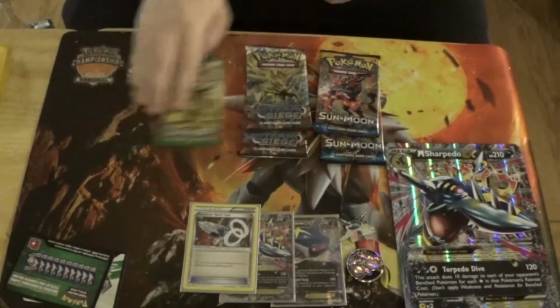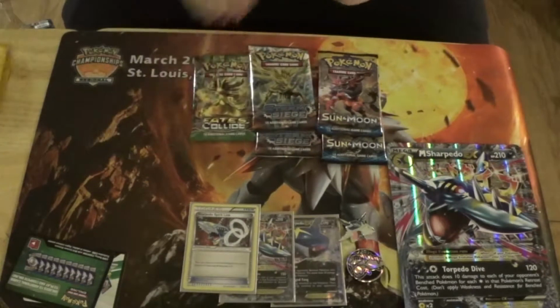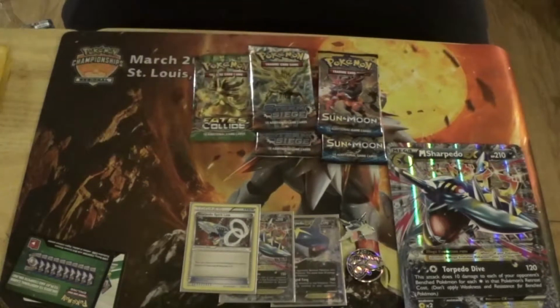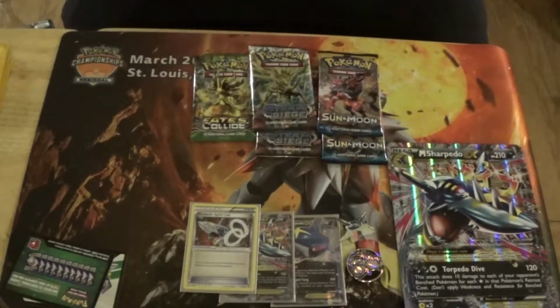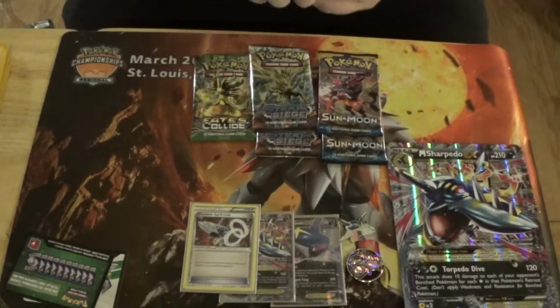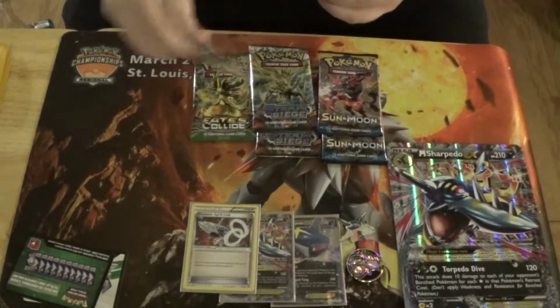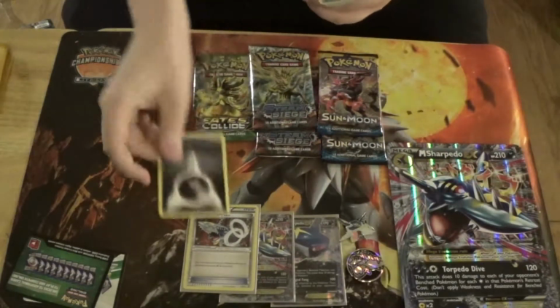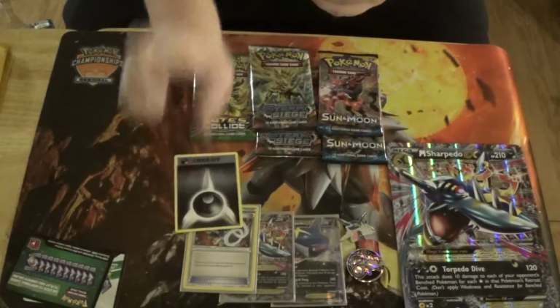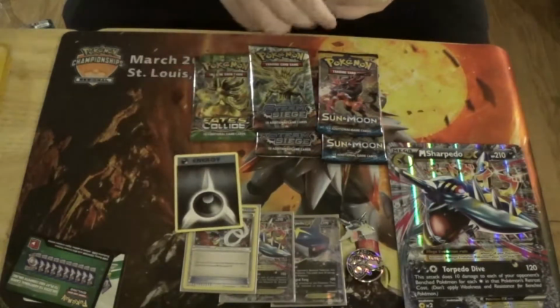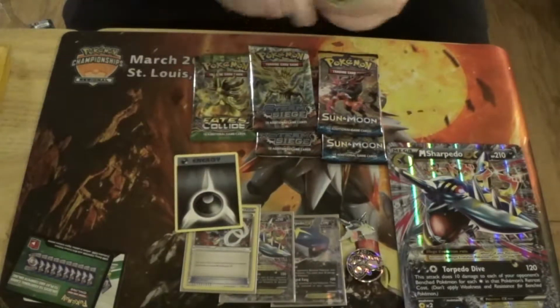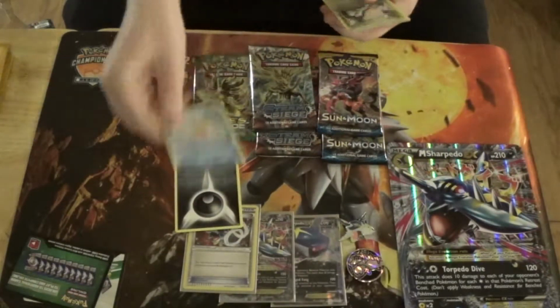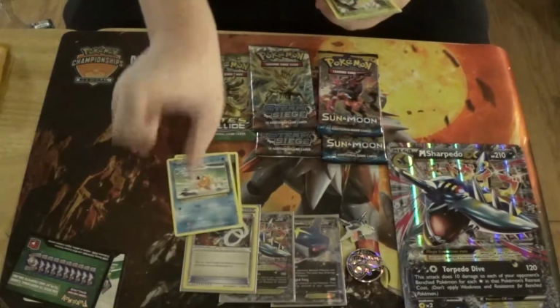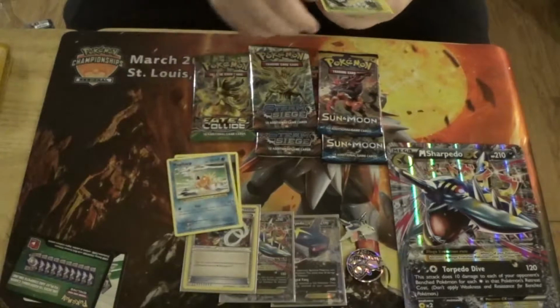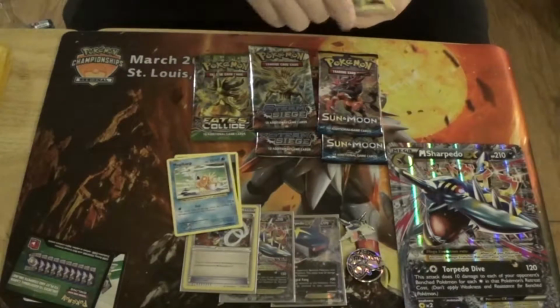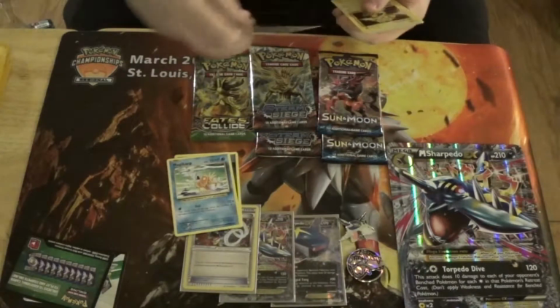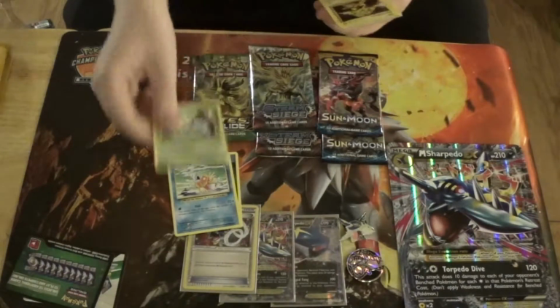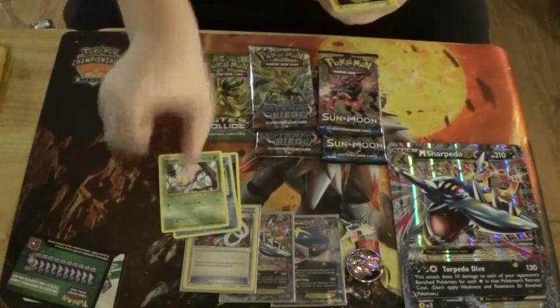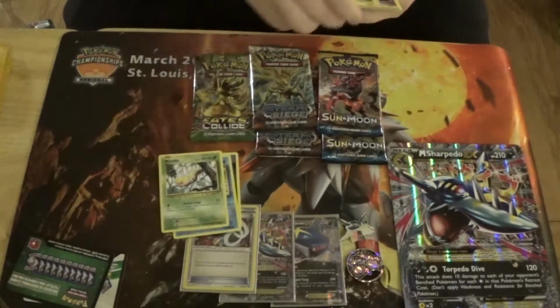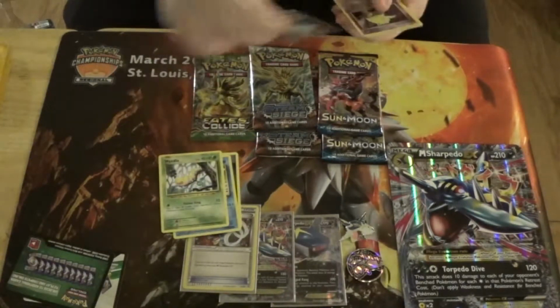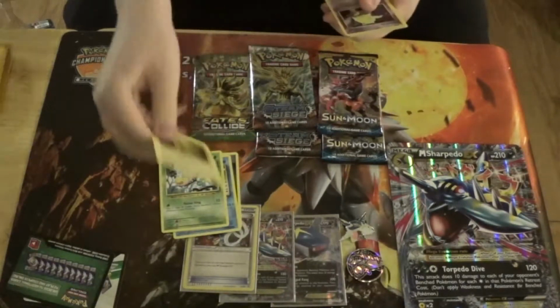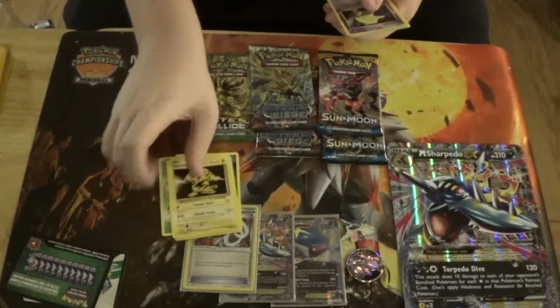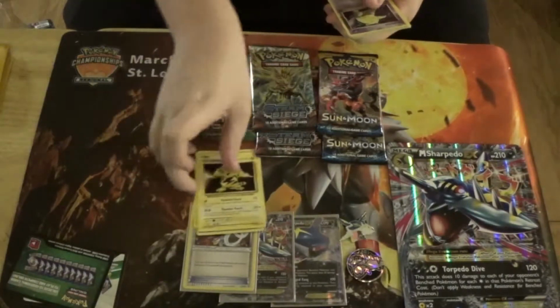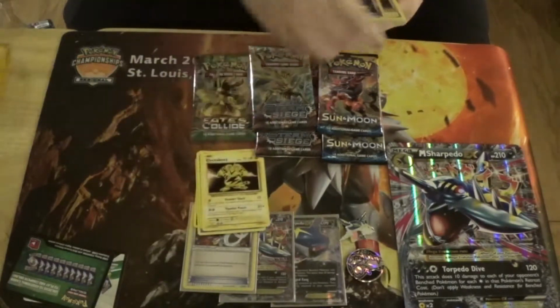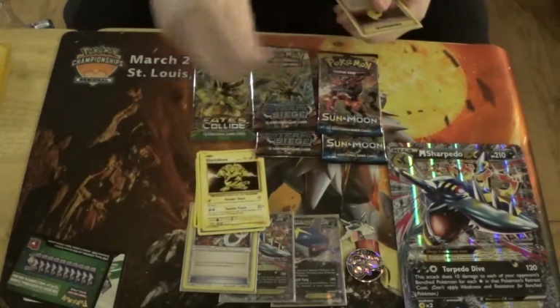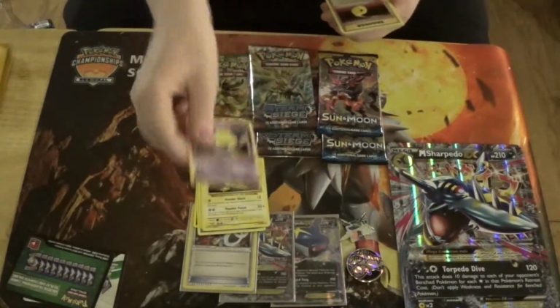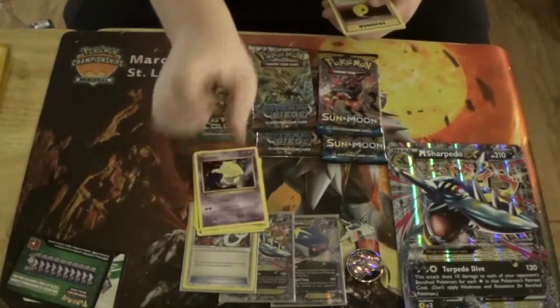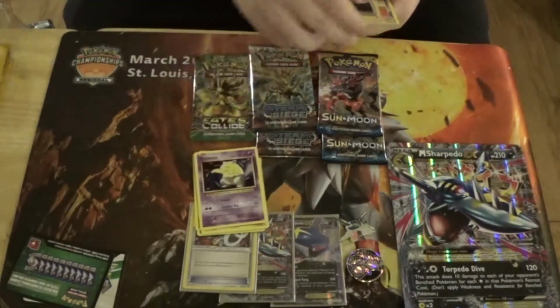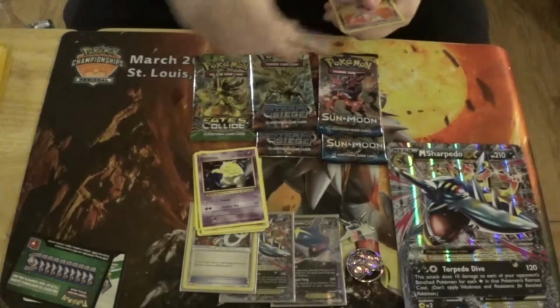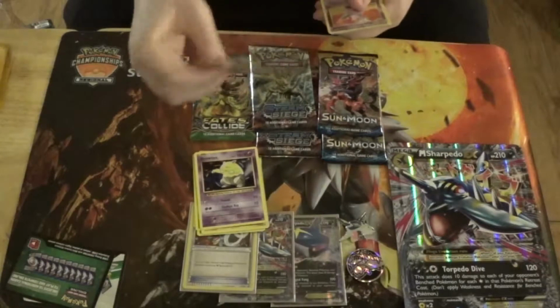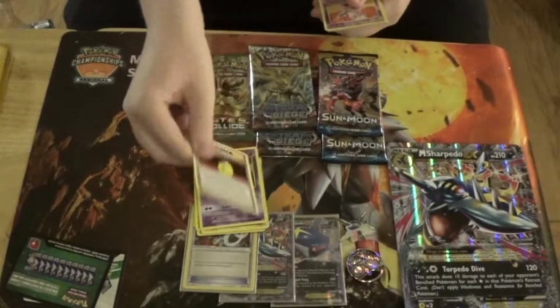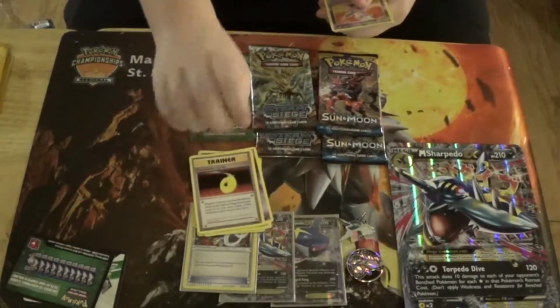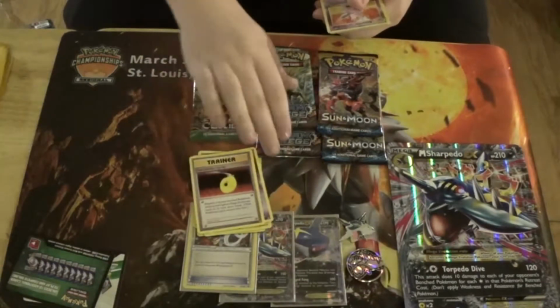From Evolutions we have a Dark Energy to start things off, a Magikarp, a Weedle, an Electabuzz, a Drowzee, and a De-Evolution Spray.